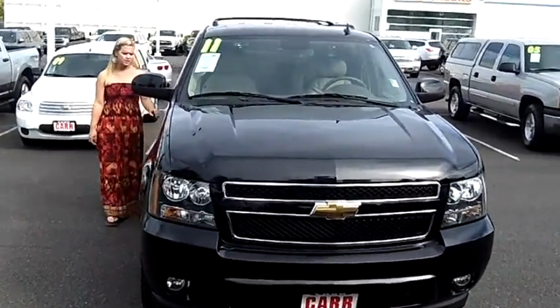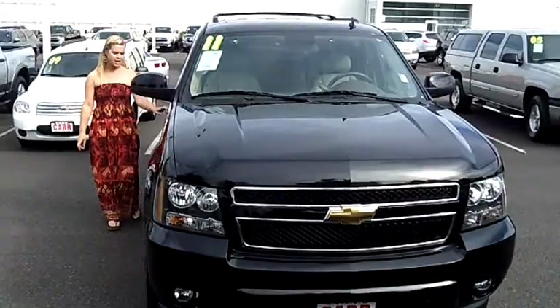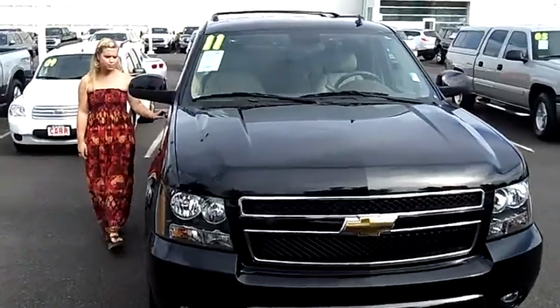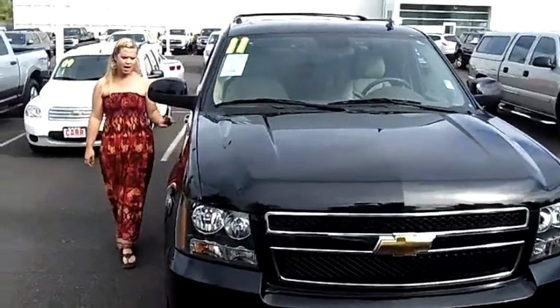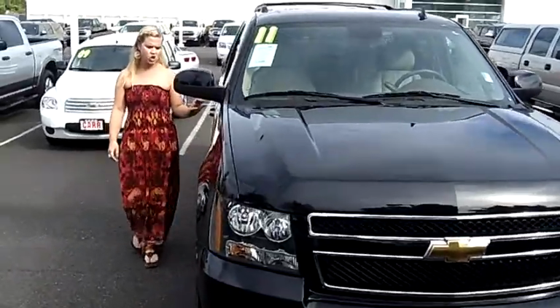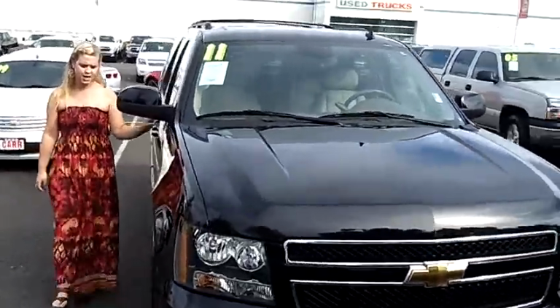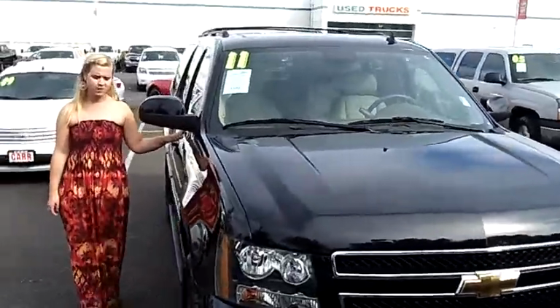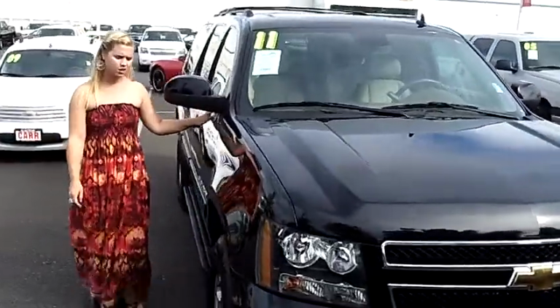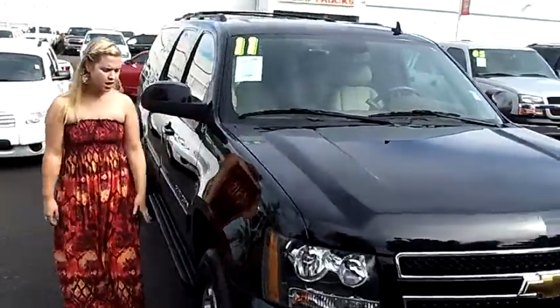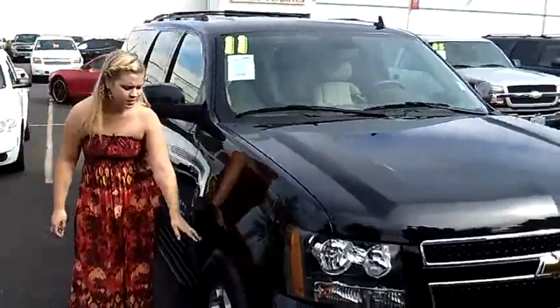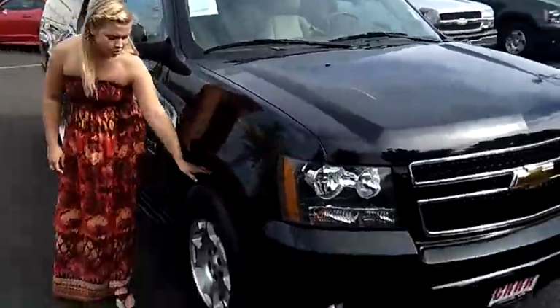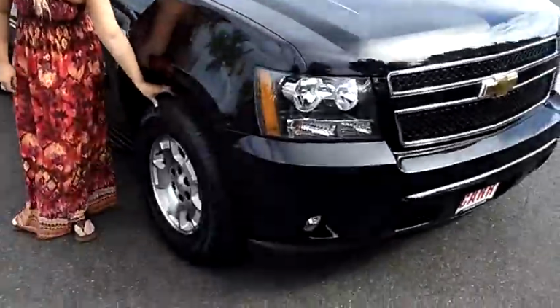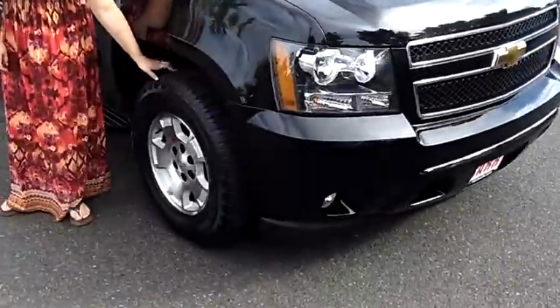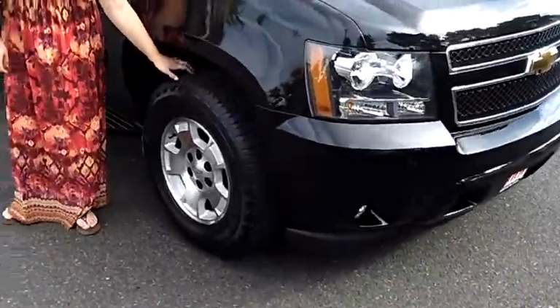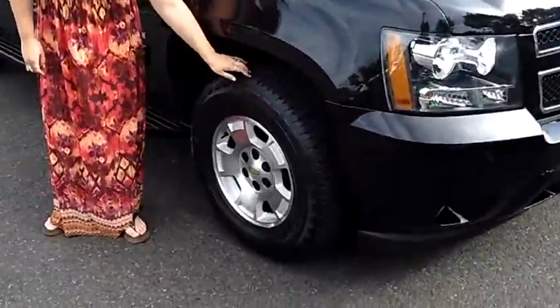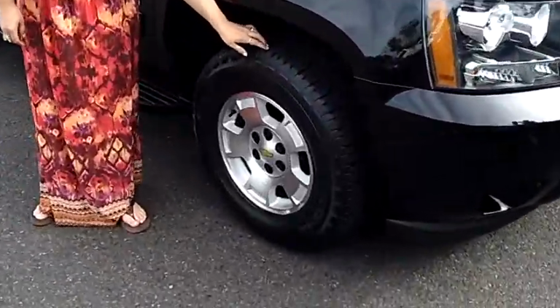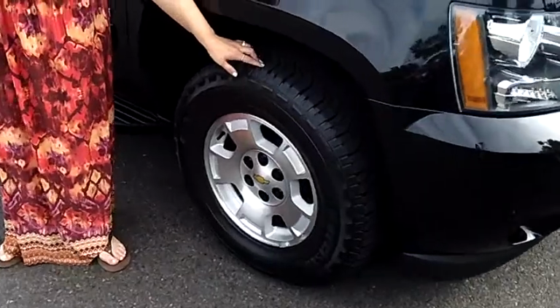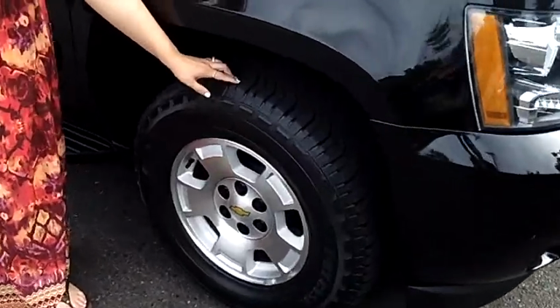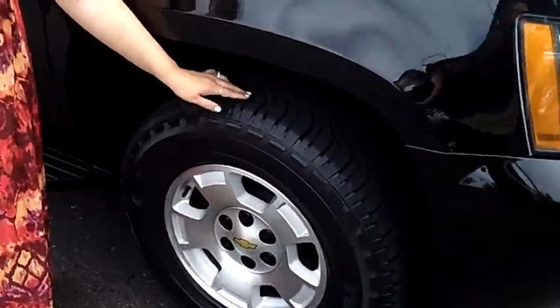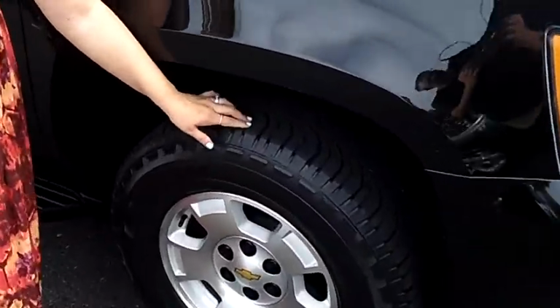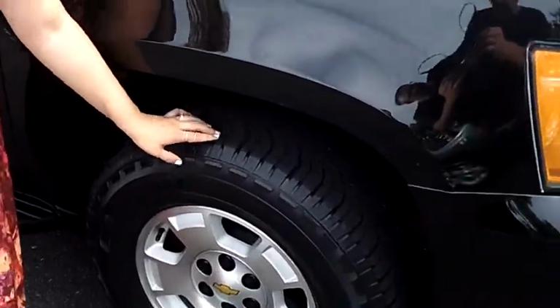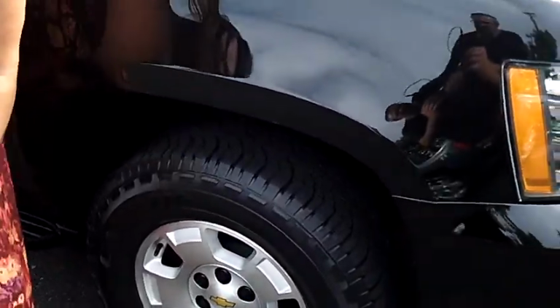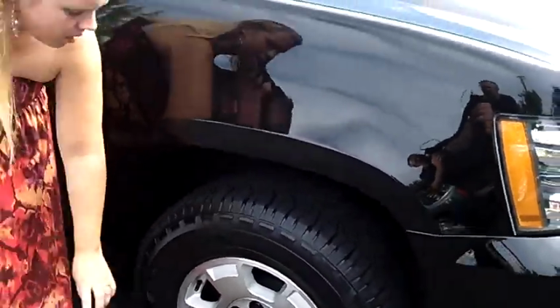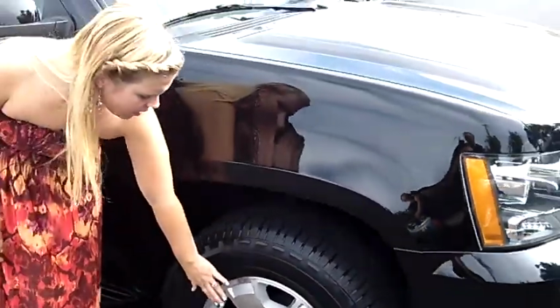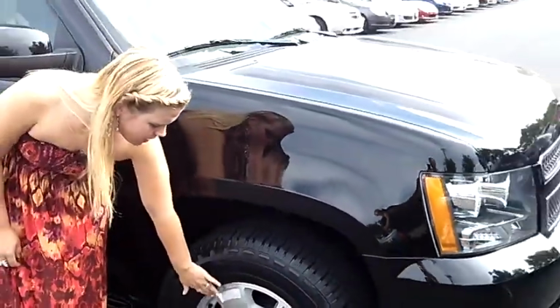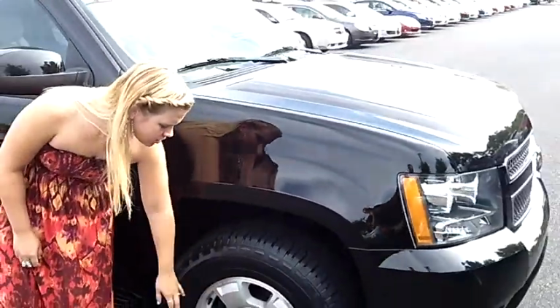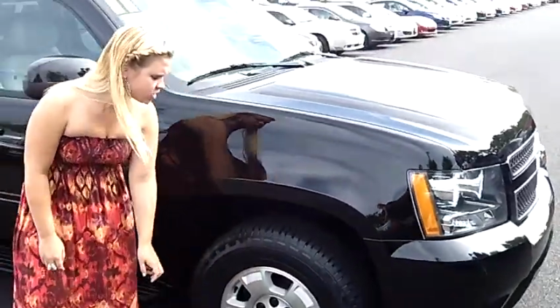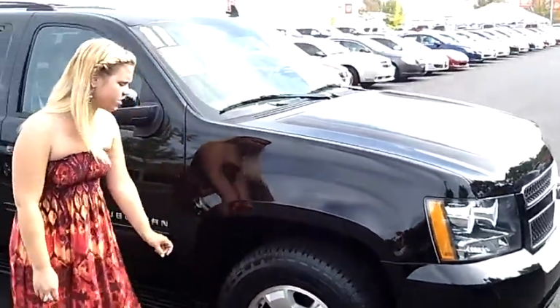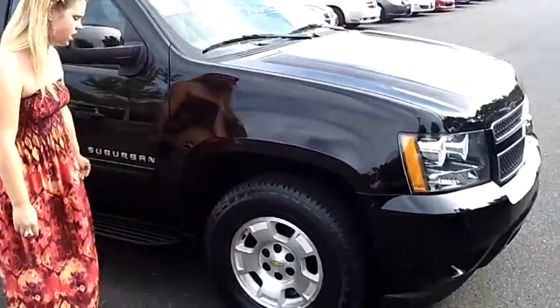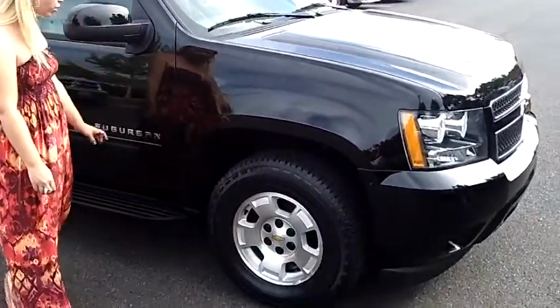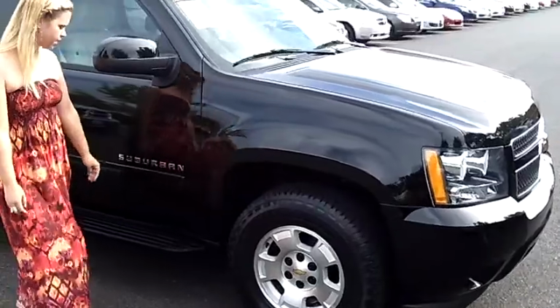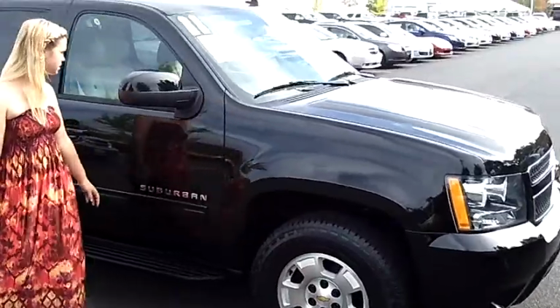This is a nice, black, chunky SUV here. It has nice oversized tires with really great tread on them — it'll last you a long time. Right here, also, we have the Chevy shiny alloy rims.